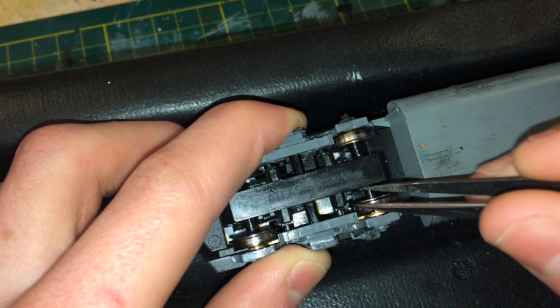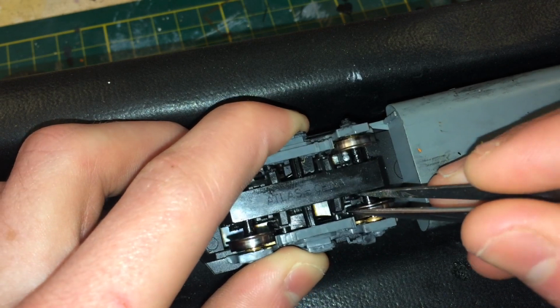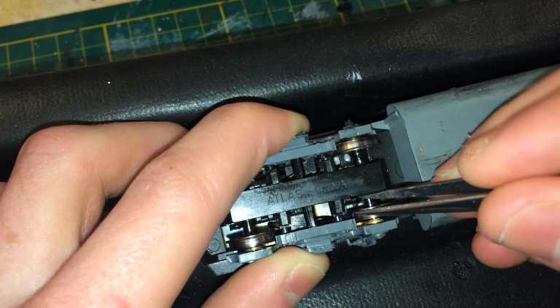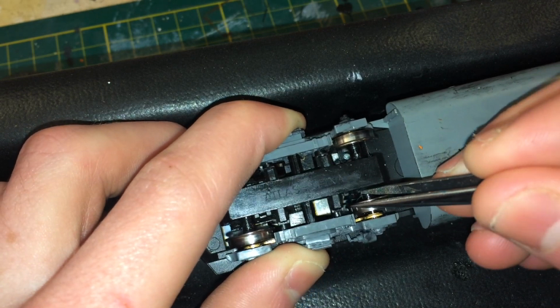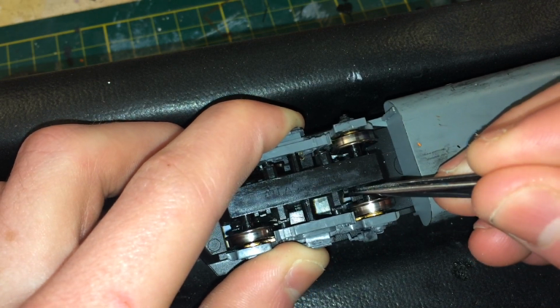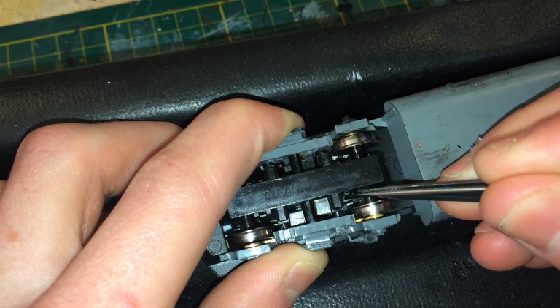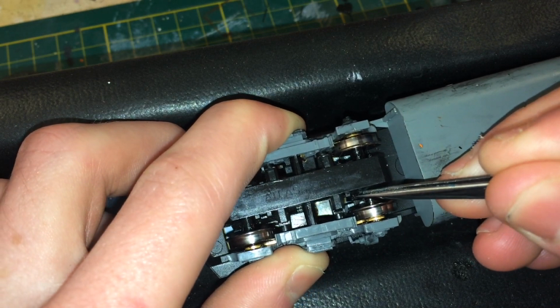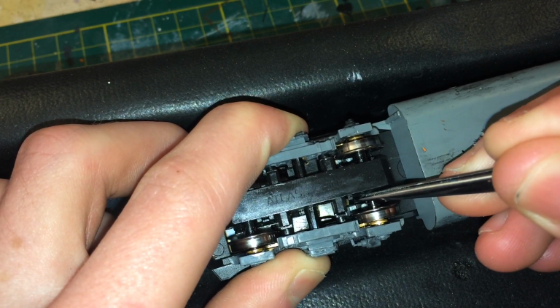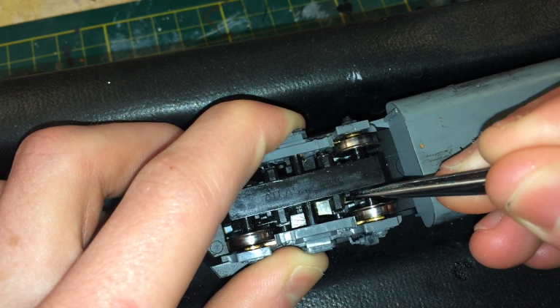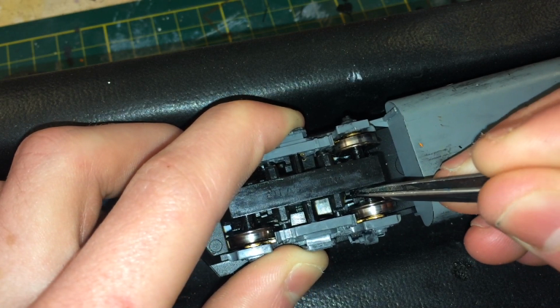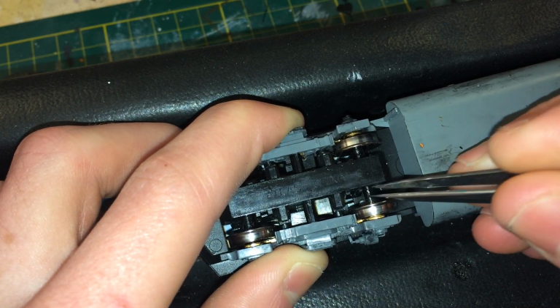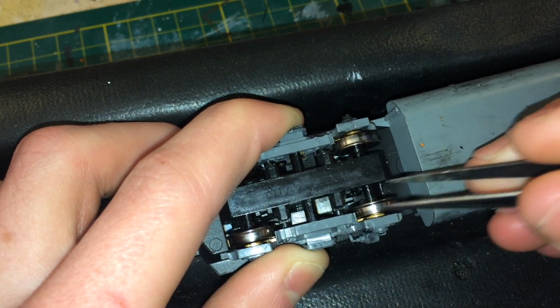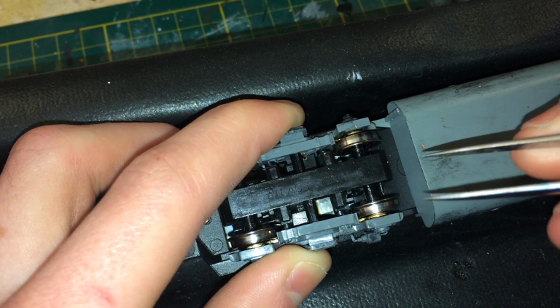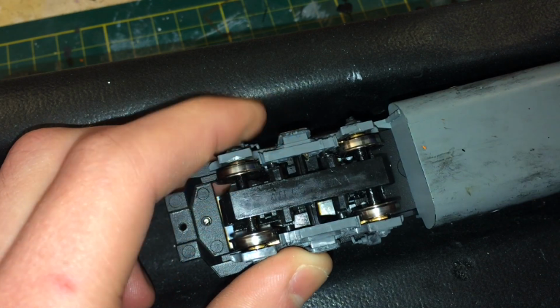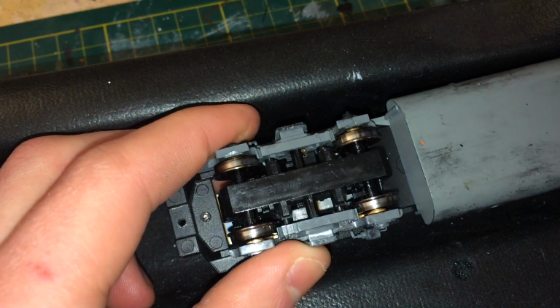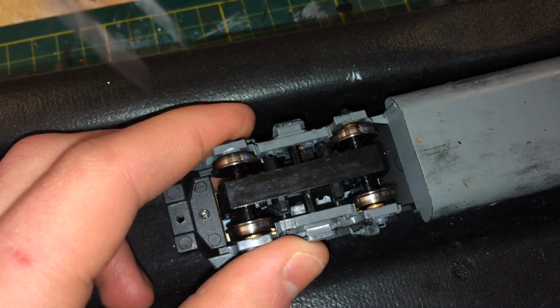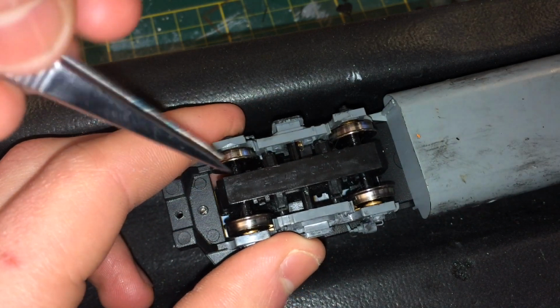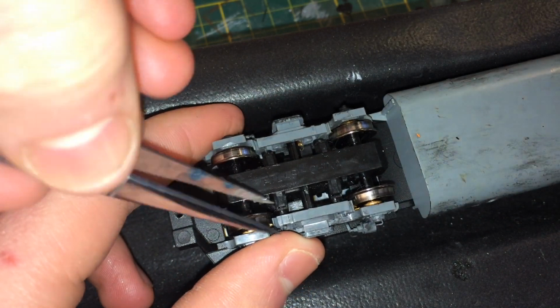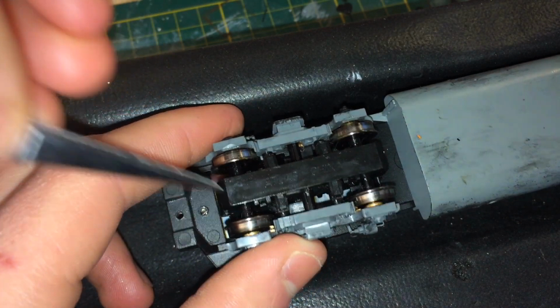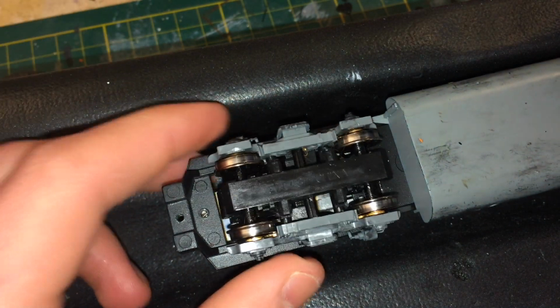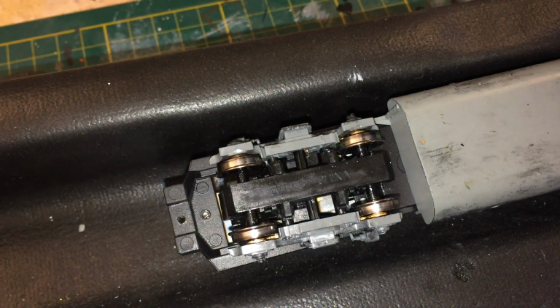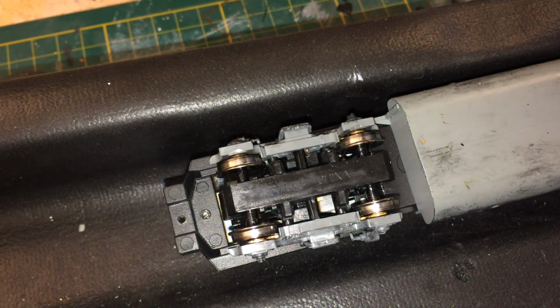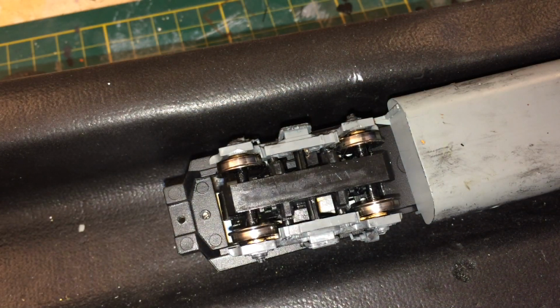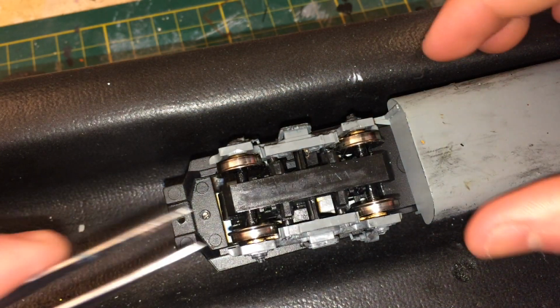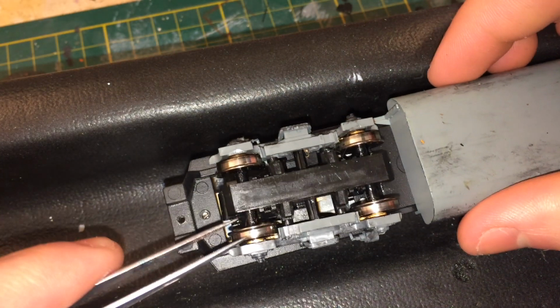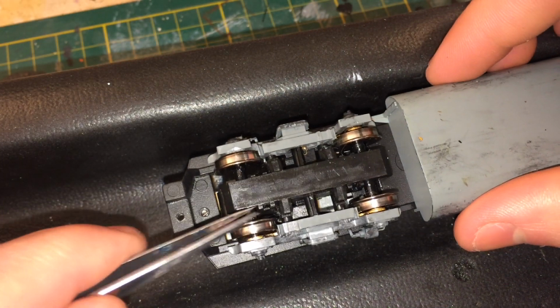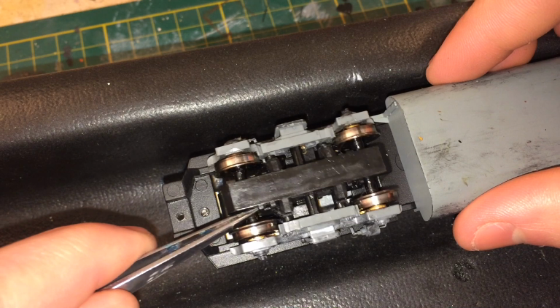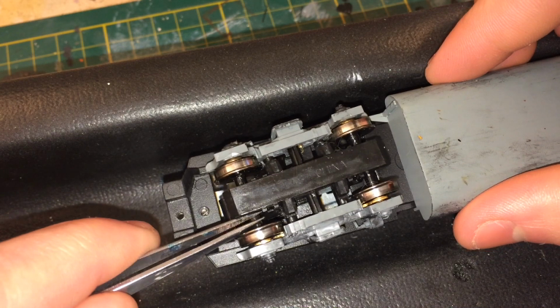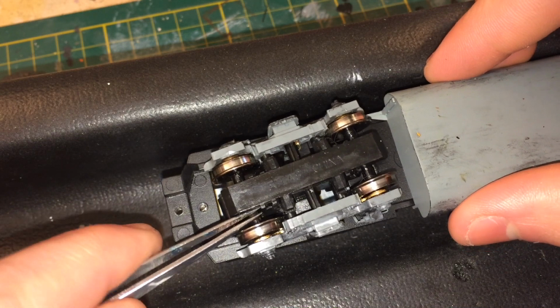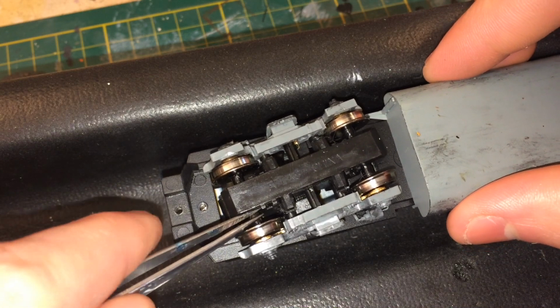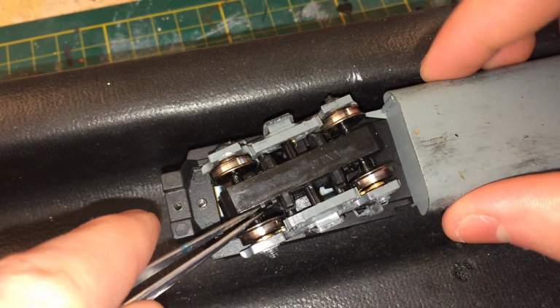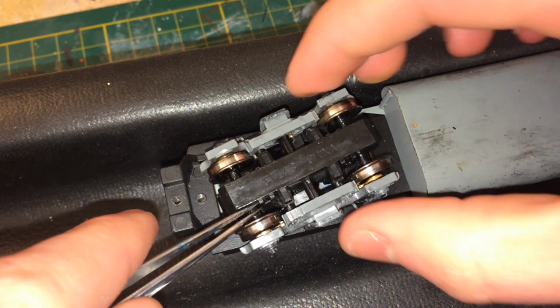You want to be really careful with the bottom plate and those little clips on each end of it, because they are easy to break. If you bend them too much they'll just snap off and then your truck could be ruined, so definitely be careful.